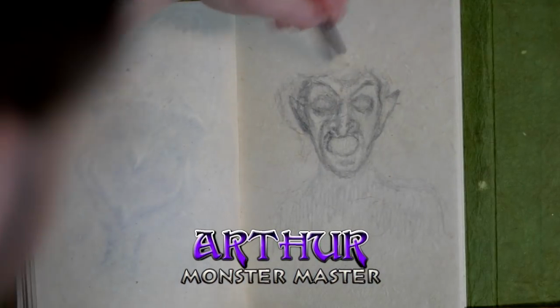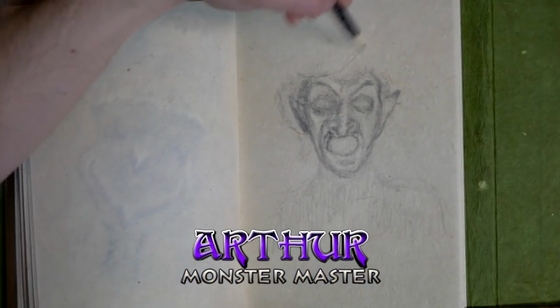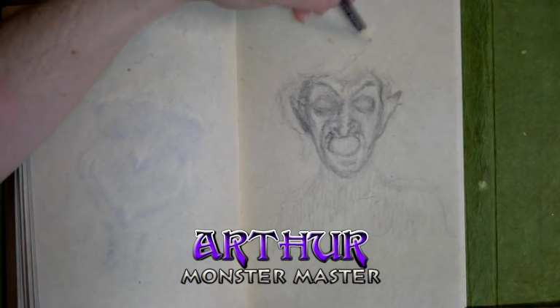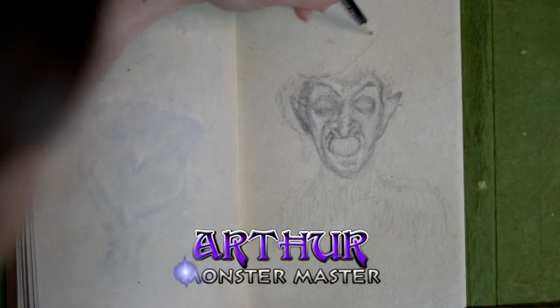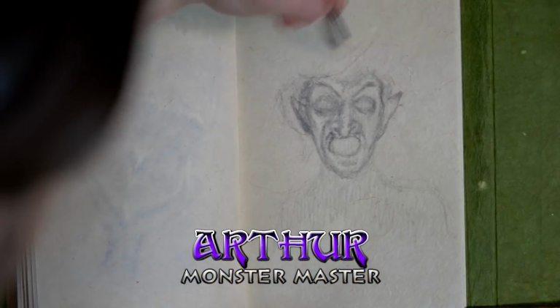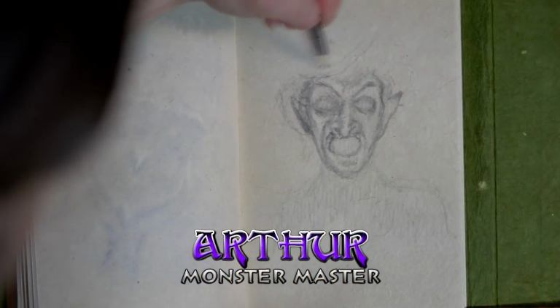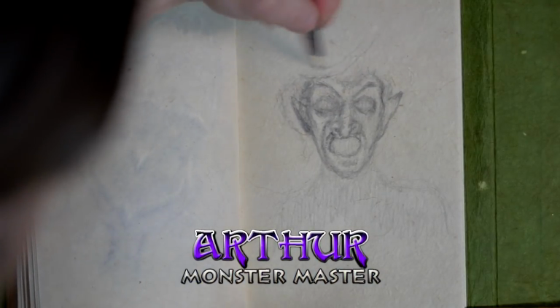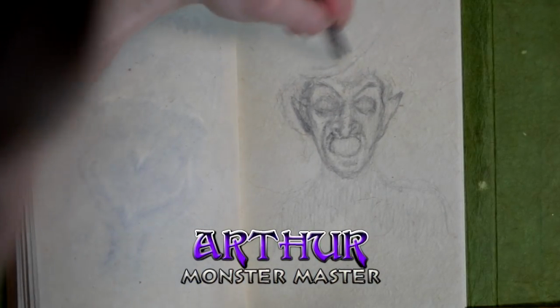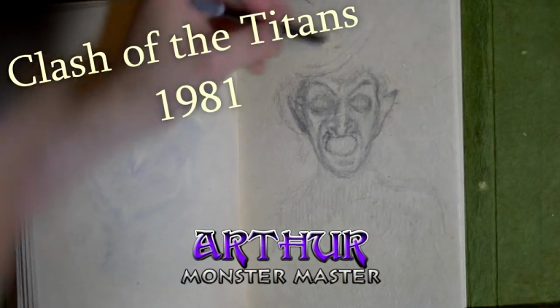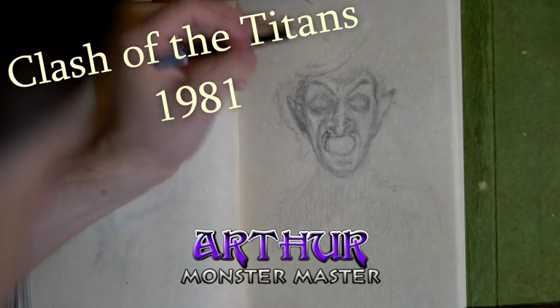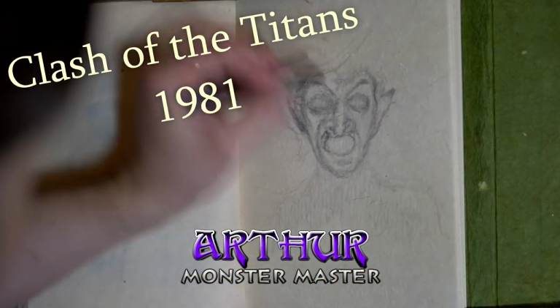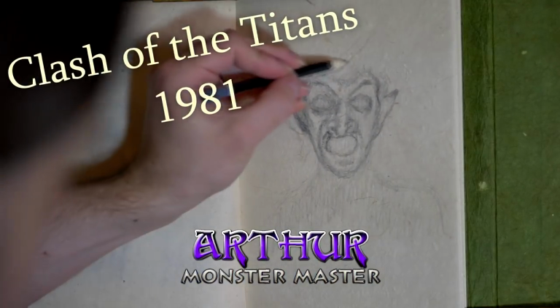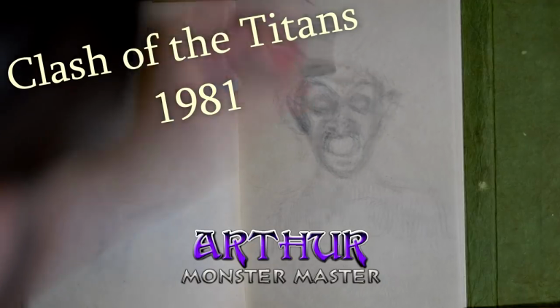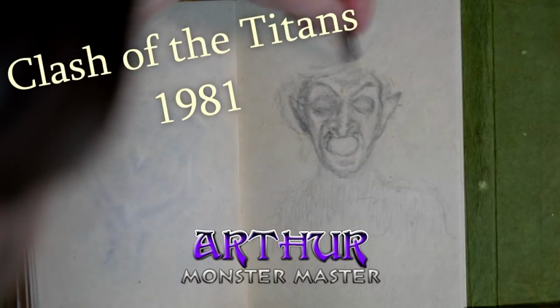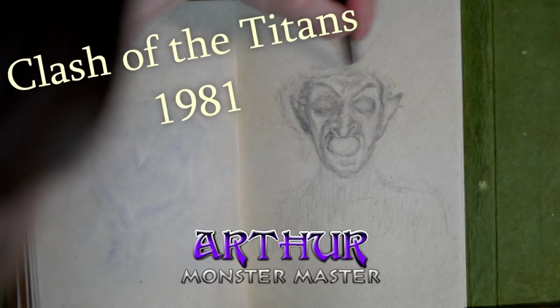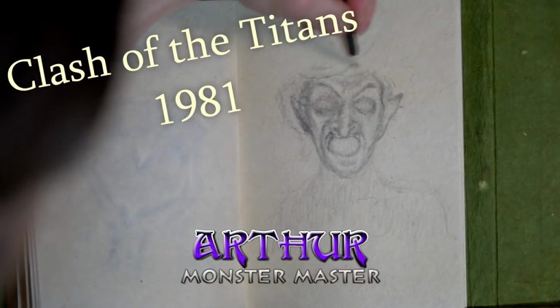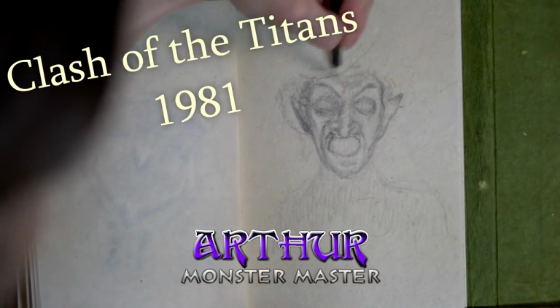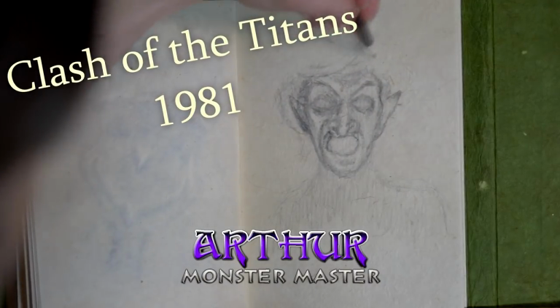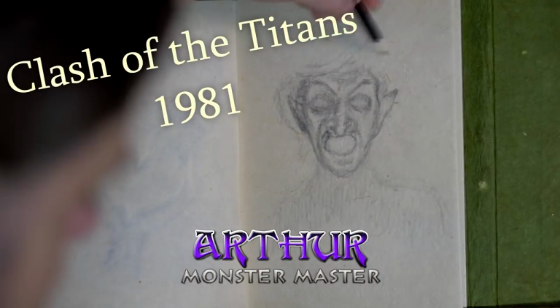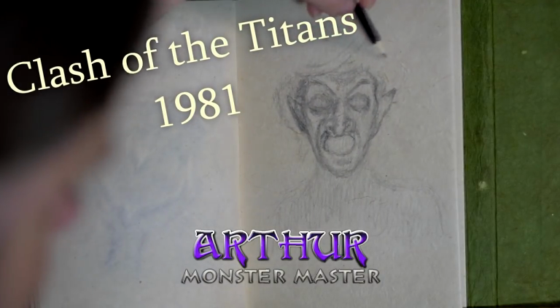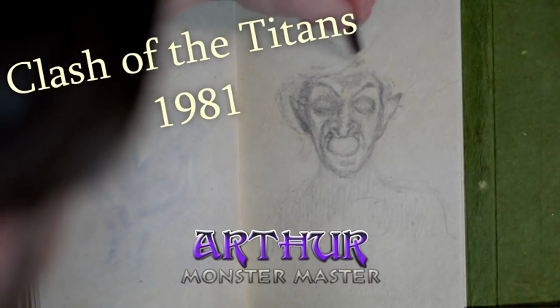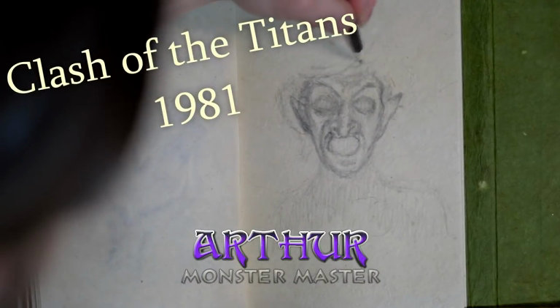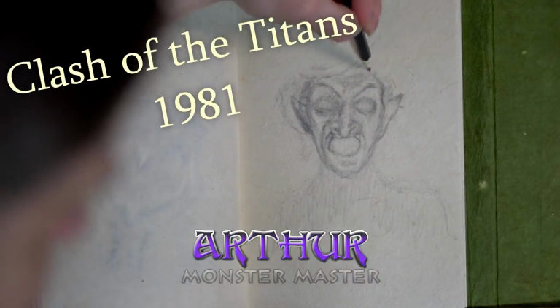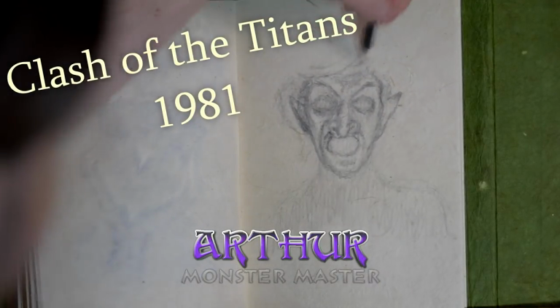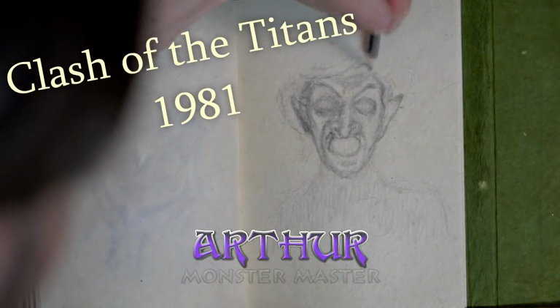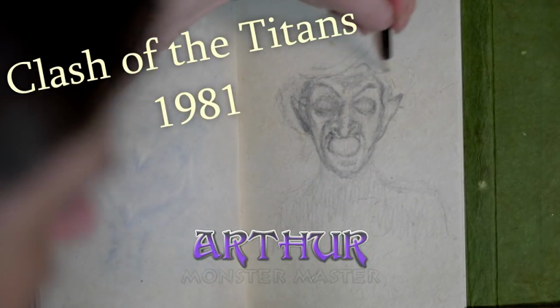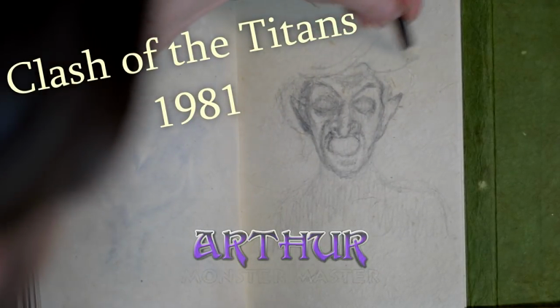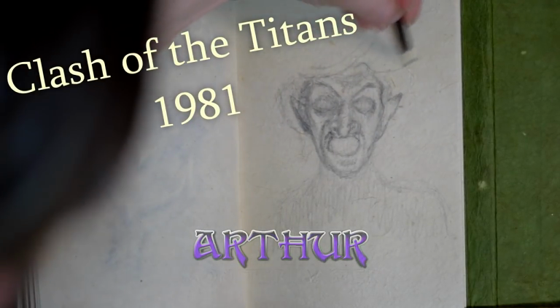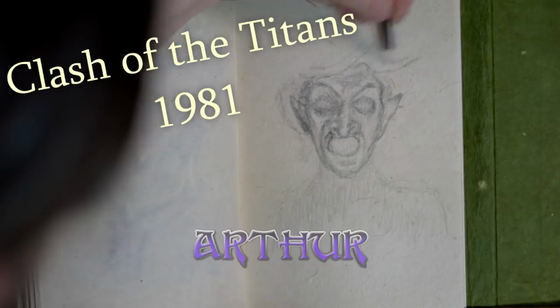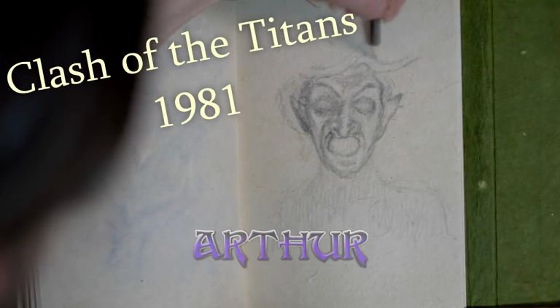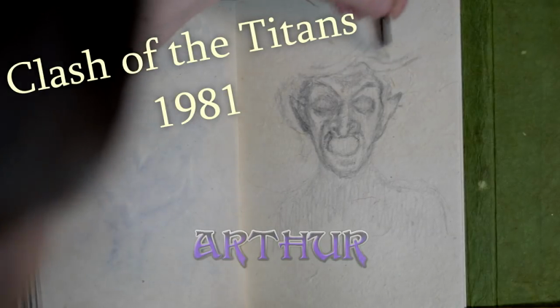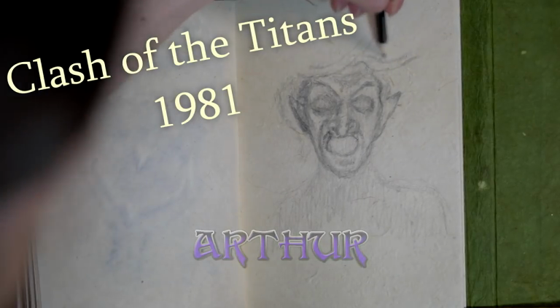This week's sketch is of the Medusa of 1981 — that awesome Medusa design that was designed by Ray Harryhausen.